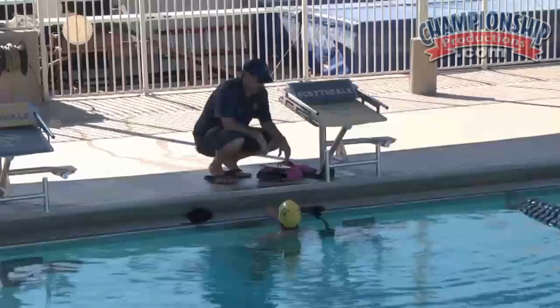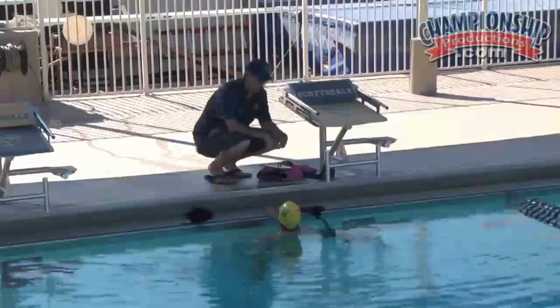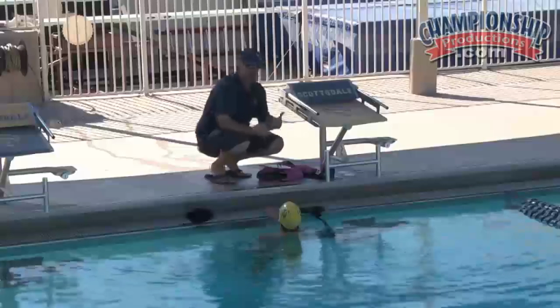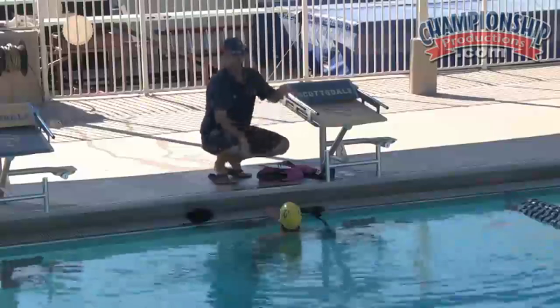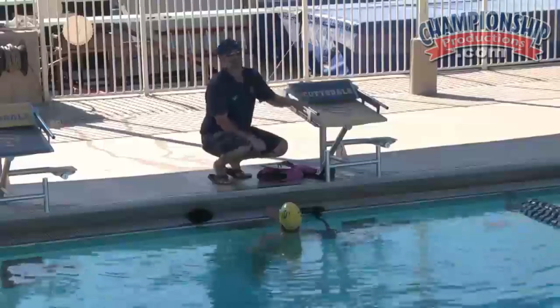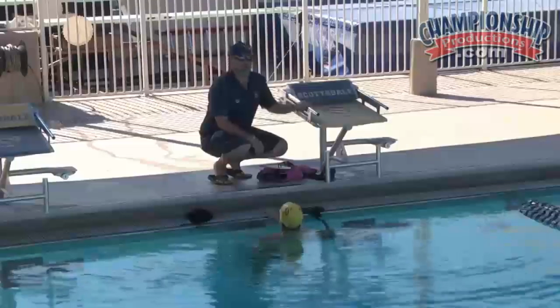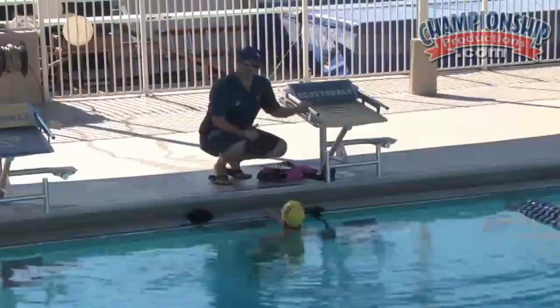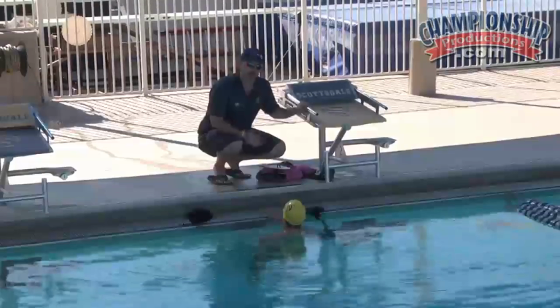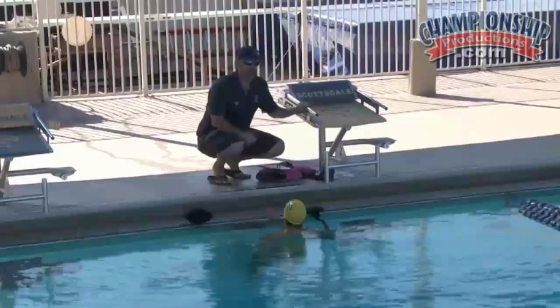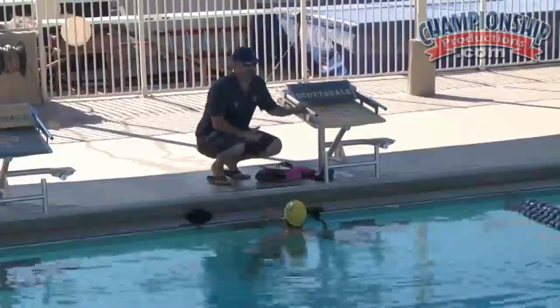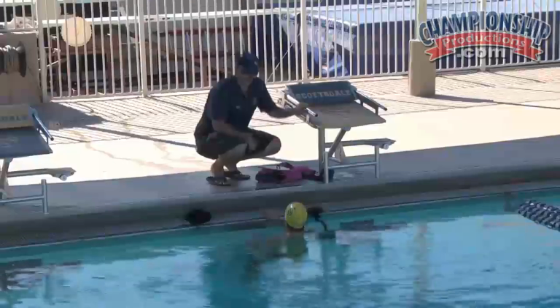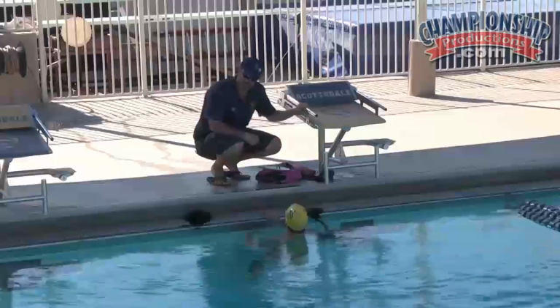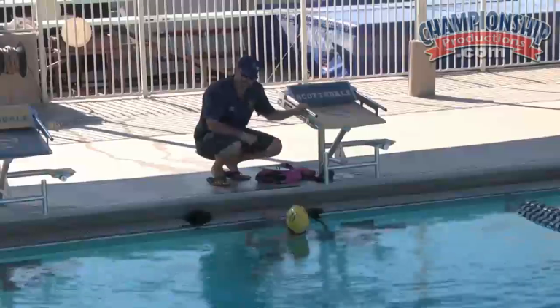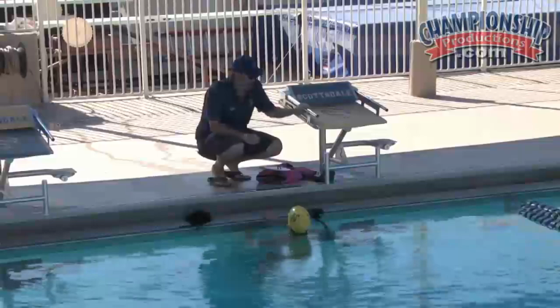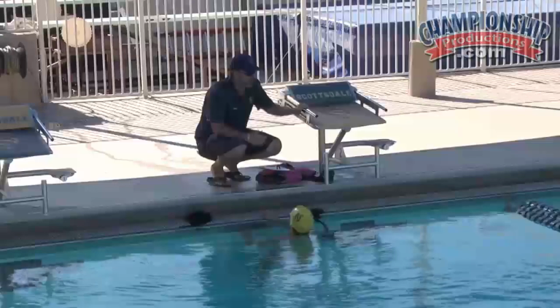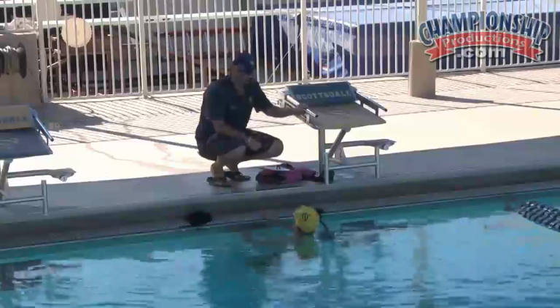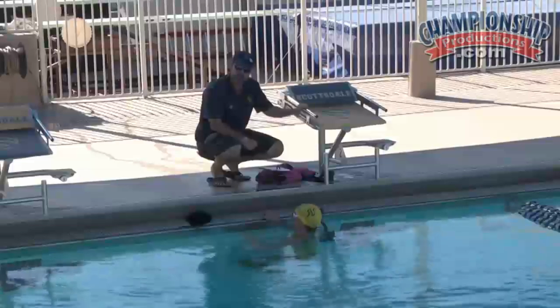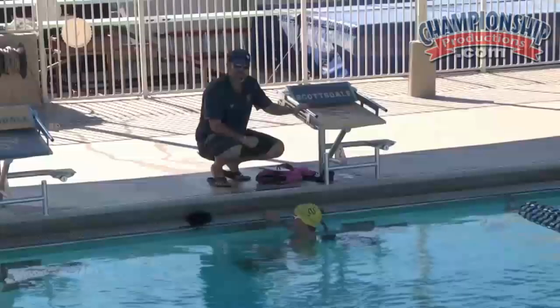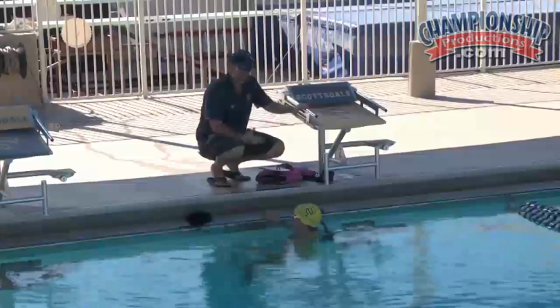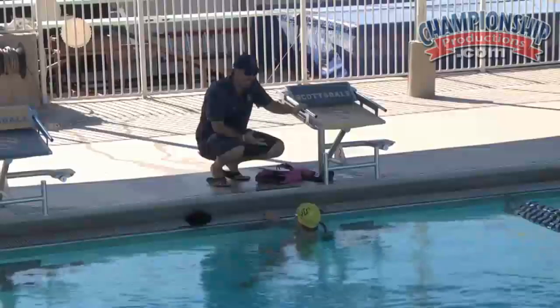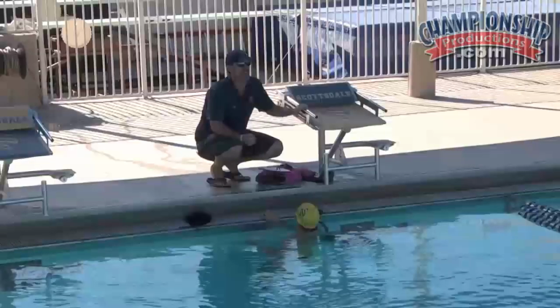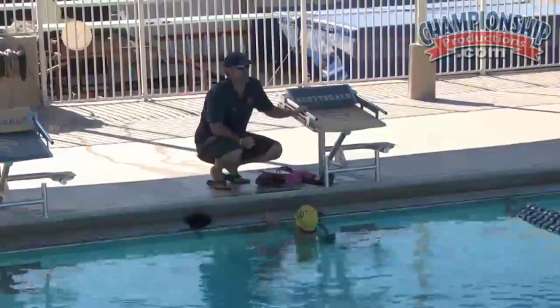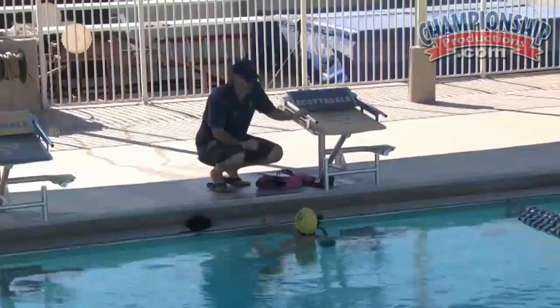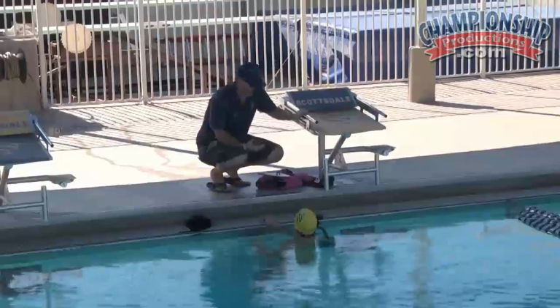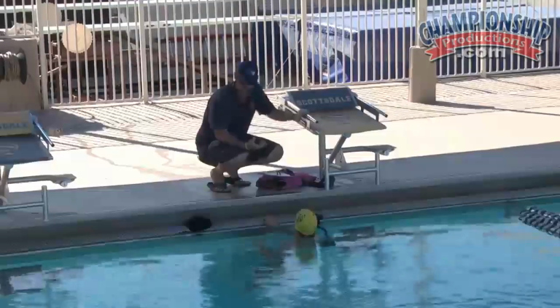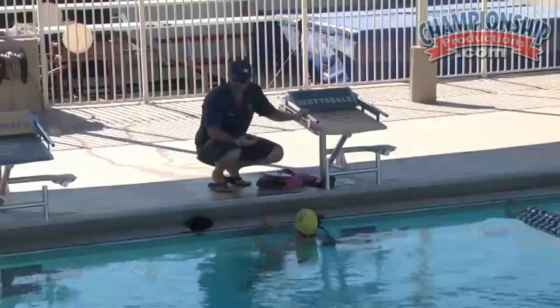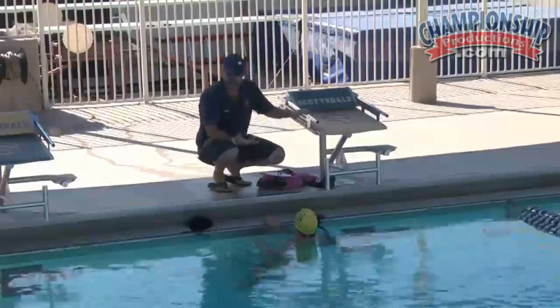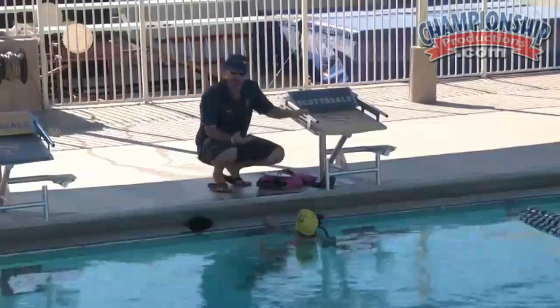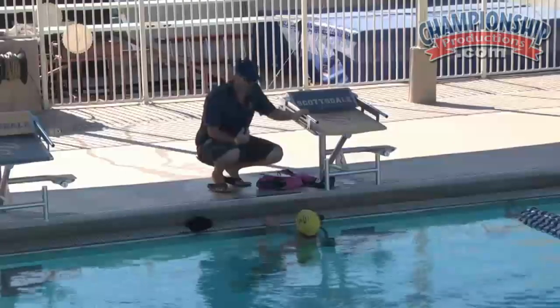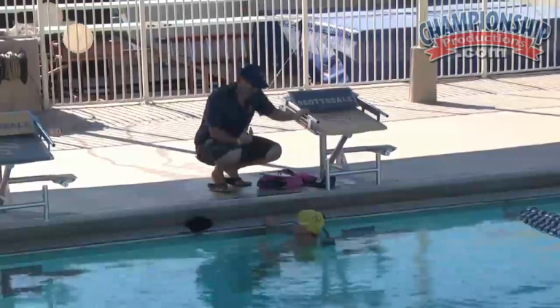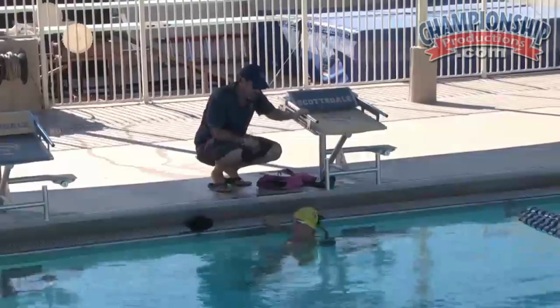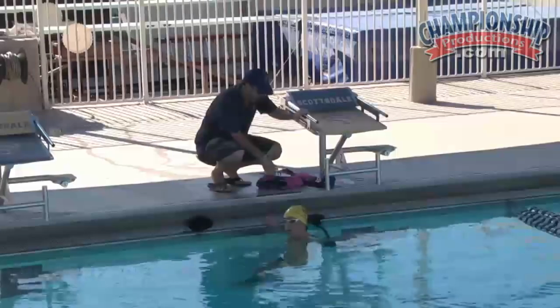We do a lot of work with different equipment, different toys, if you will, to emphasize different feelings and different things that we're doing in the water and feeling things in a different way.